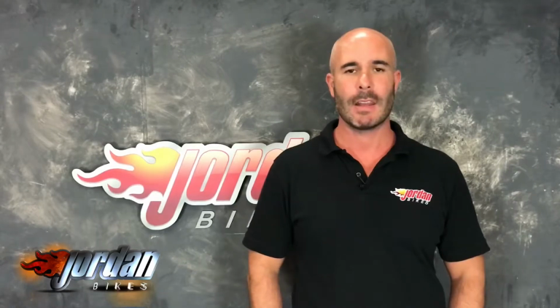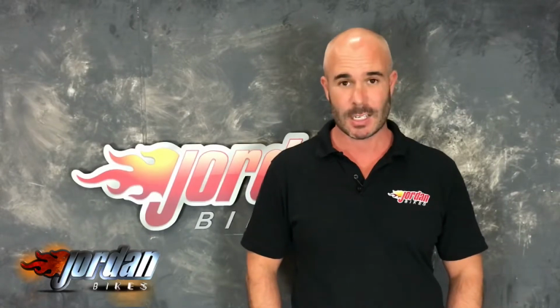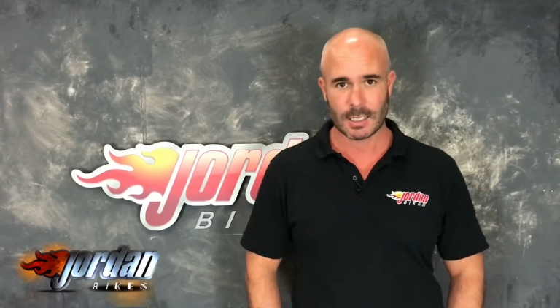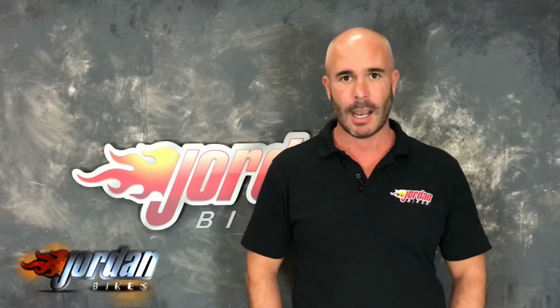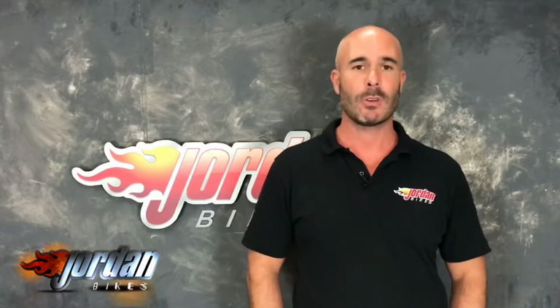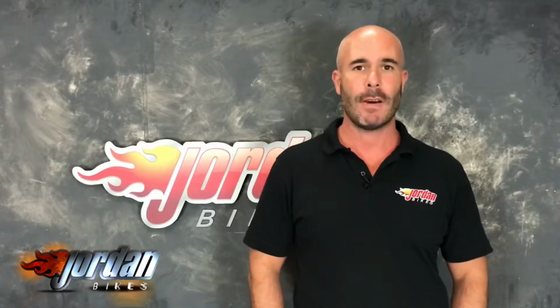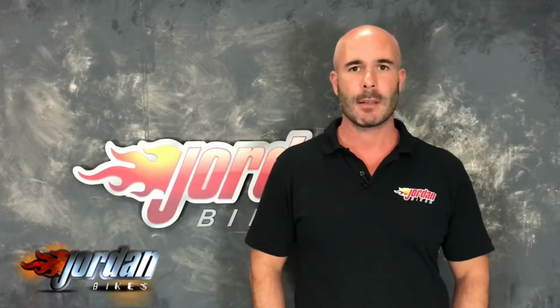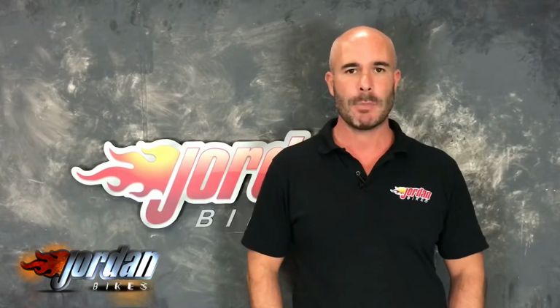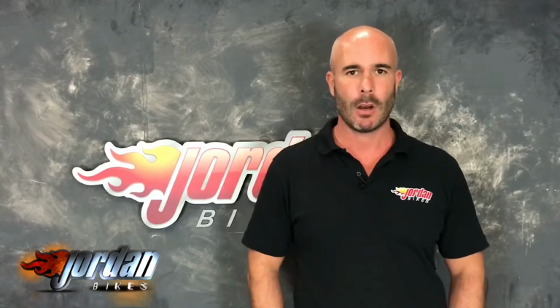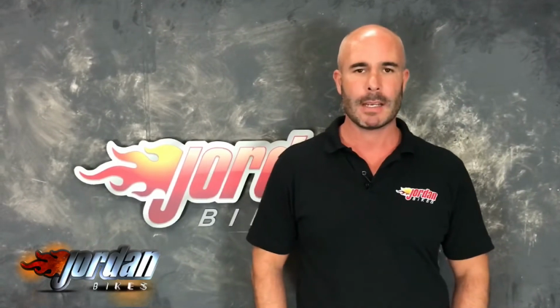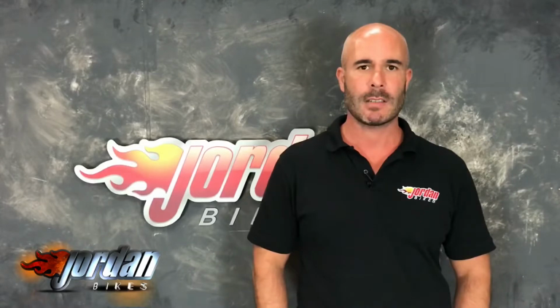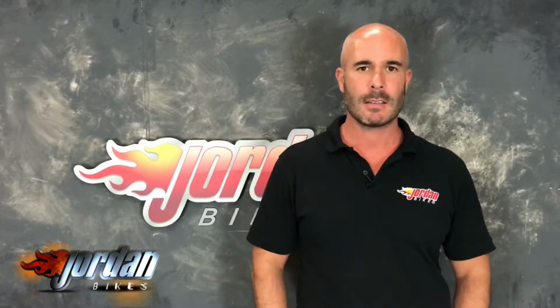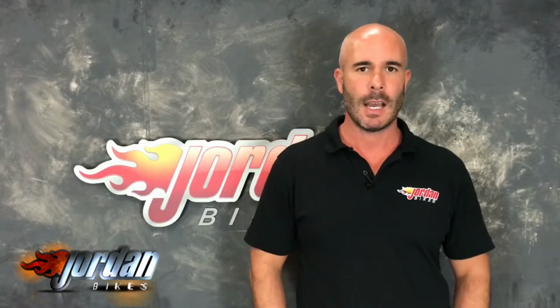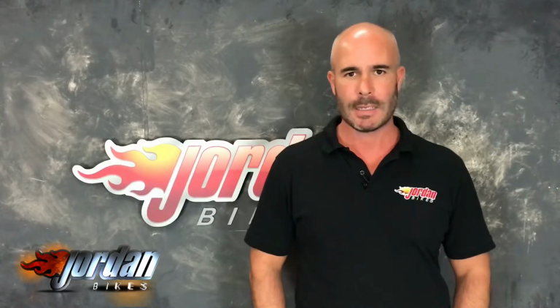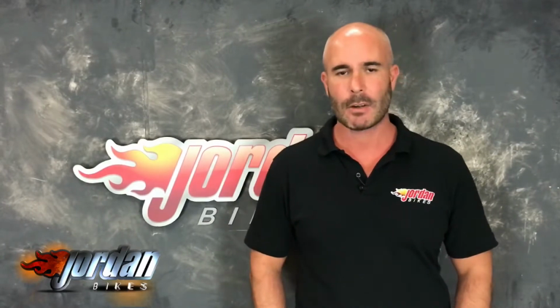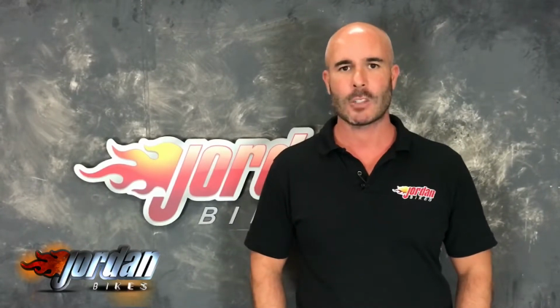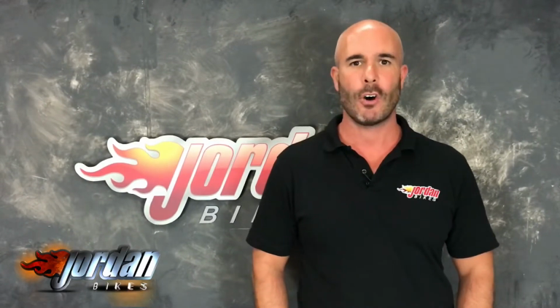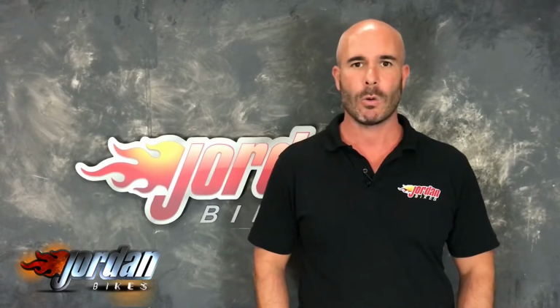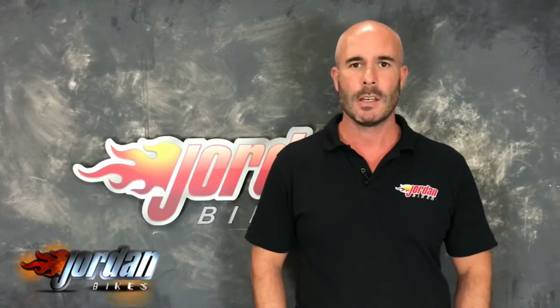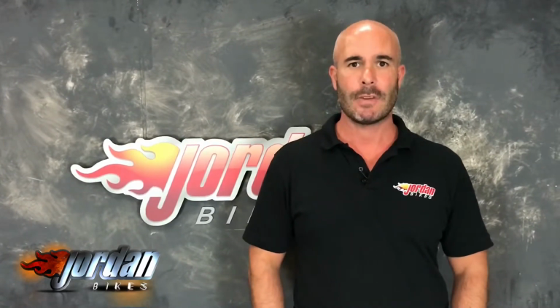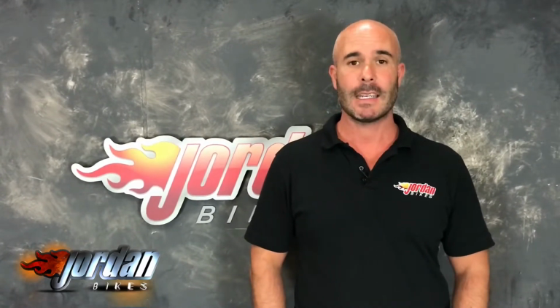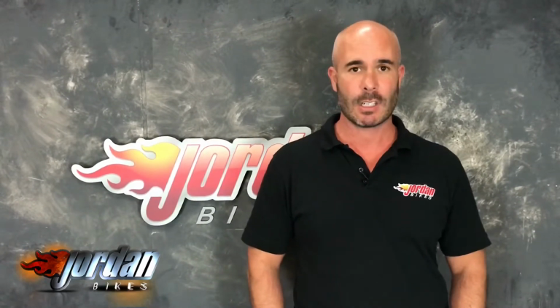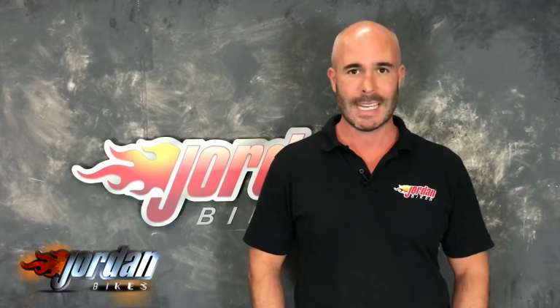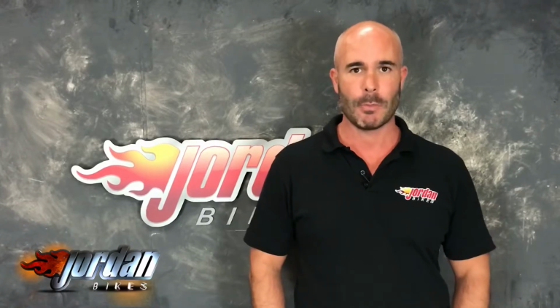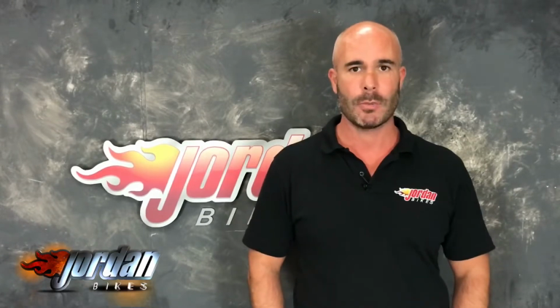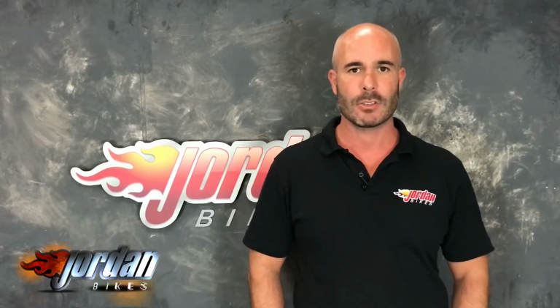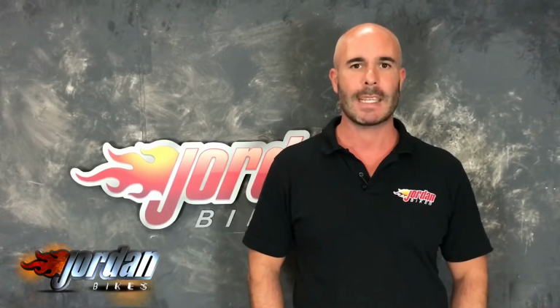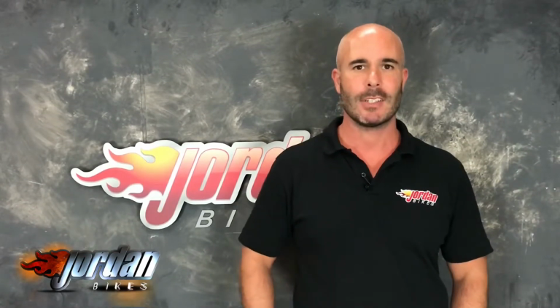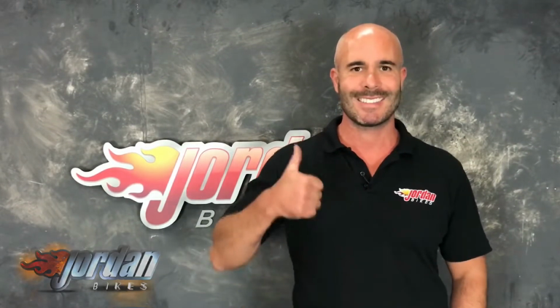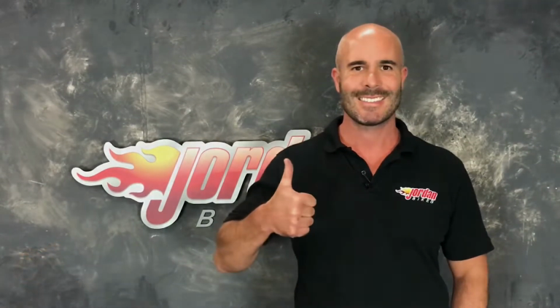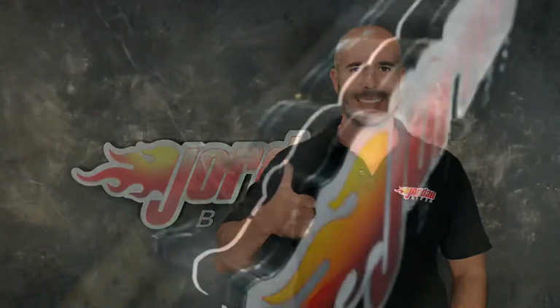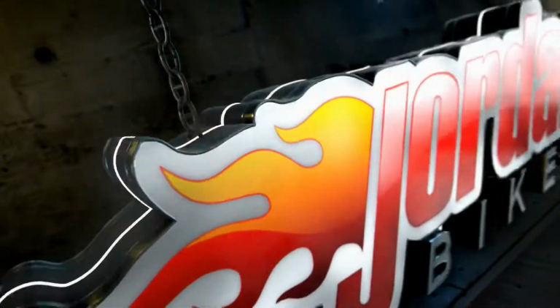We also offer finance and PCP on all our bikes, subject to status, and the PCPs are on bikes up to four years old. So if you like it, give us a call and get it bought before somebody else does. Thank you, cheers.